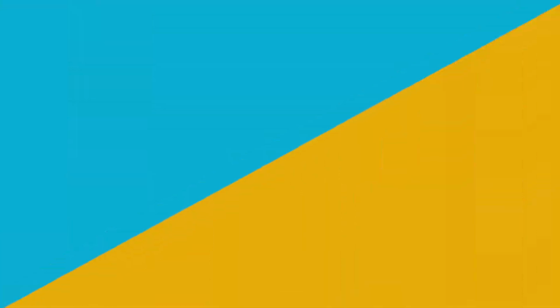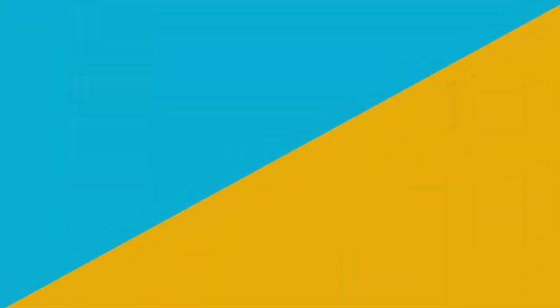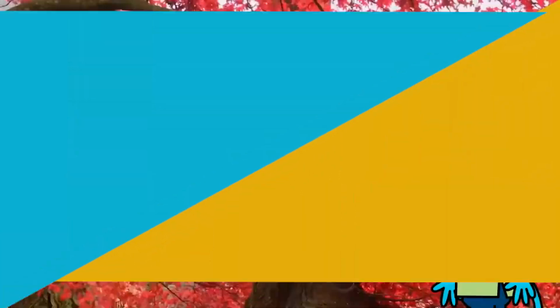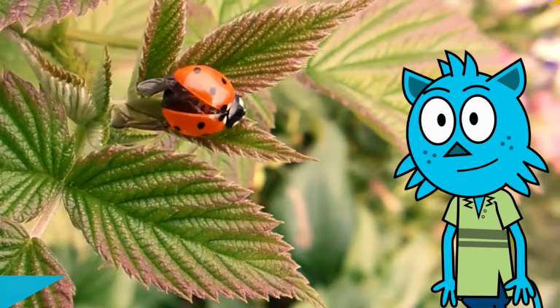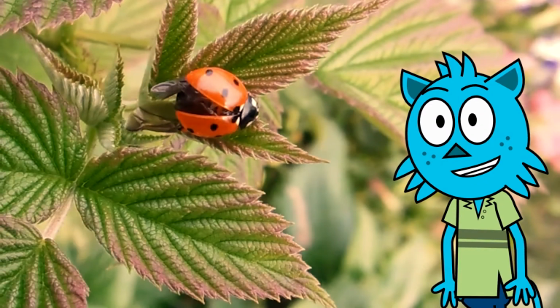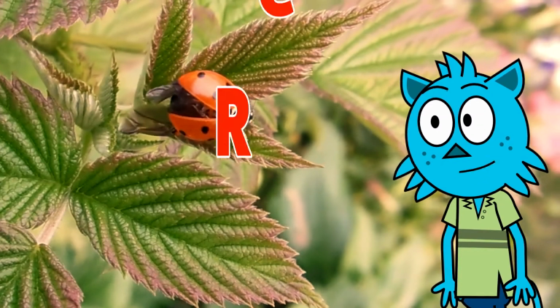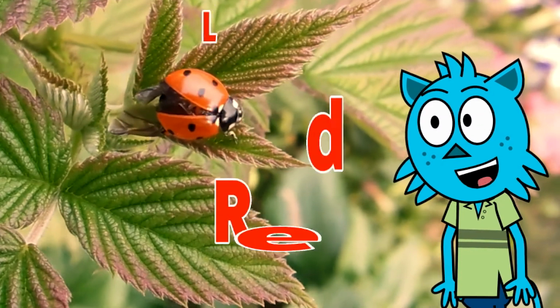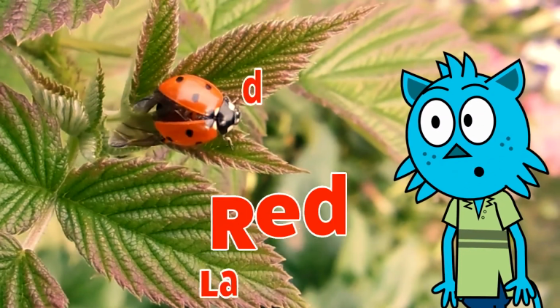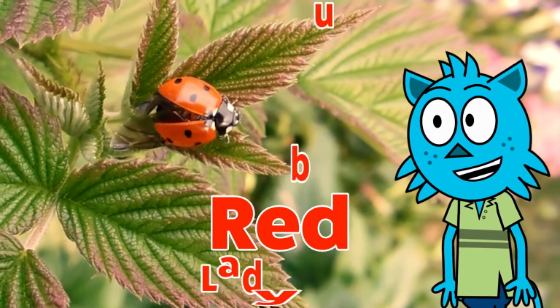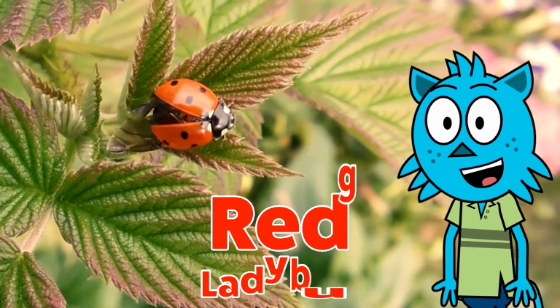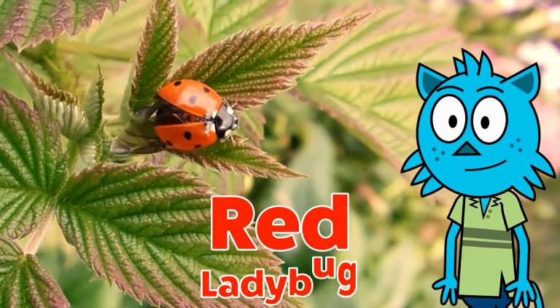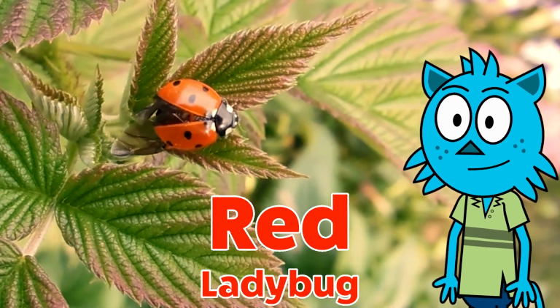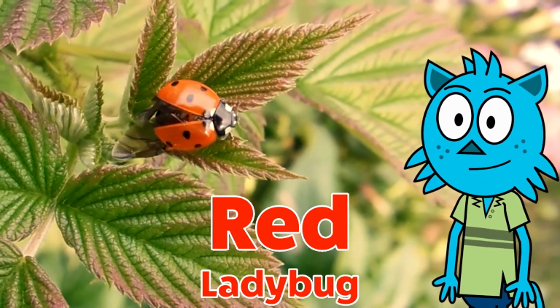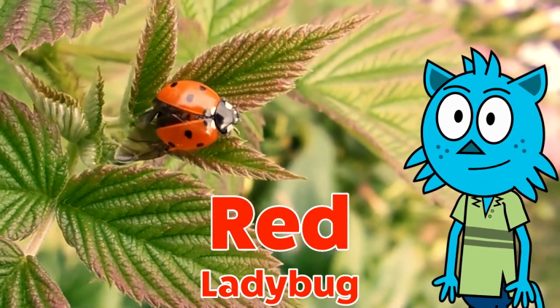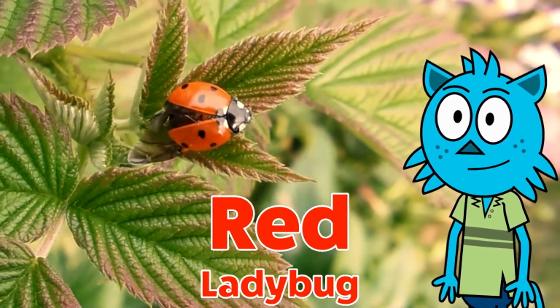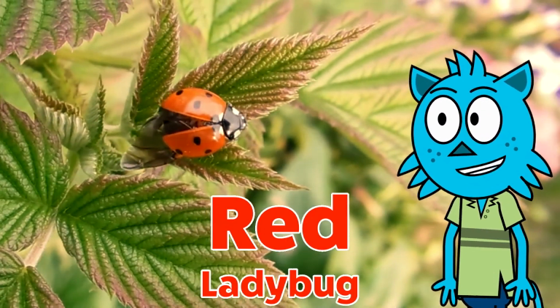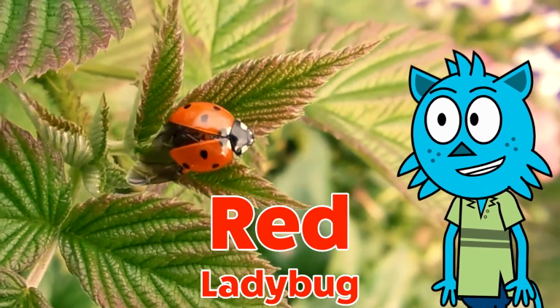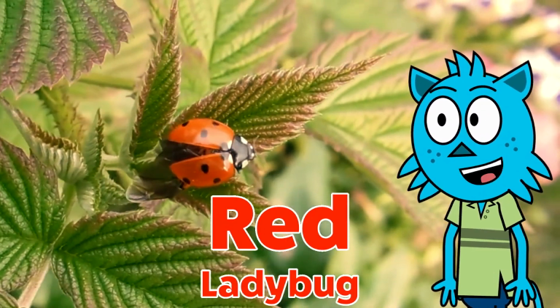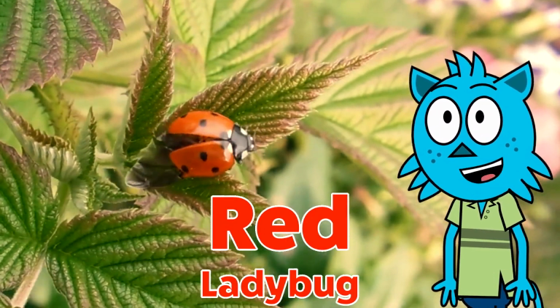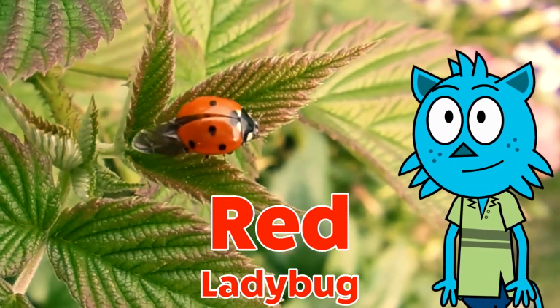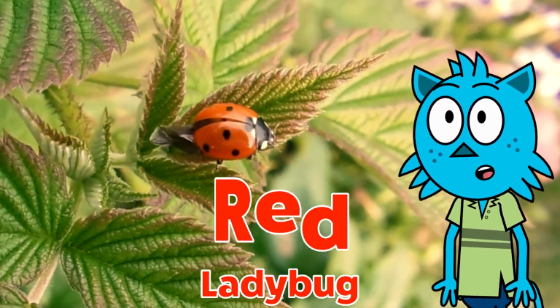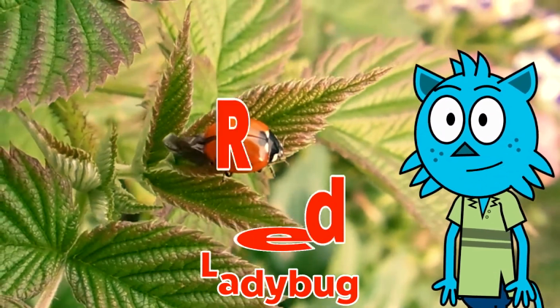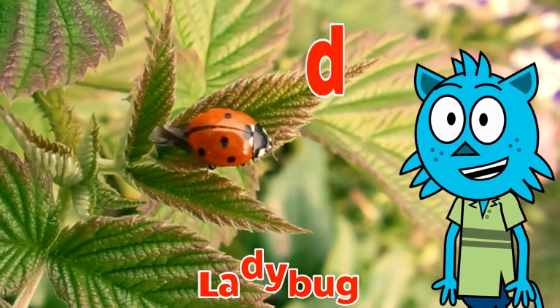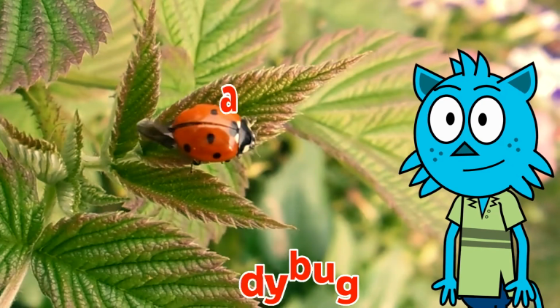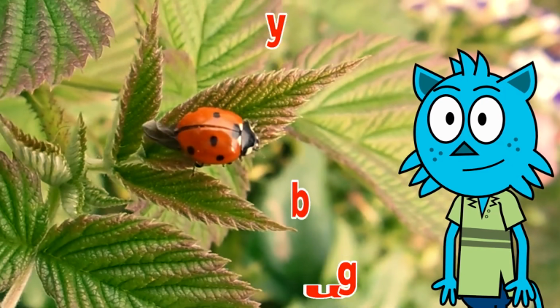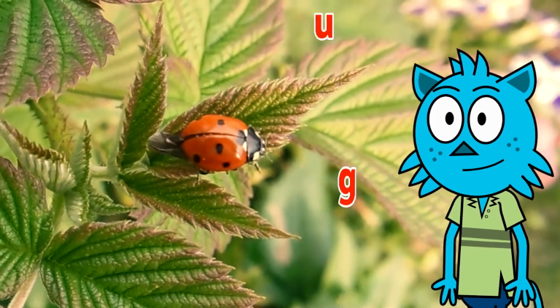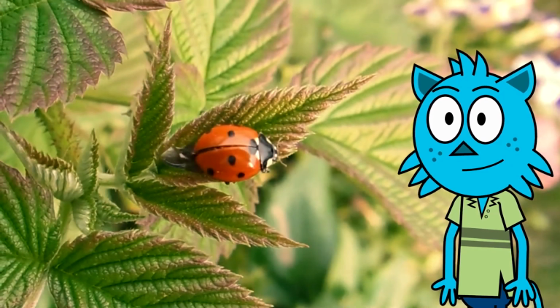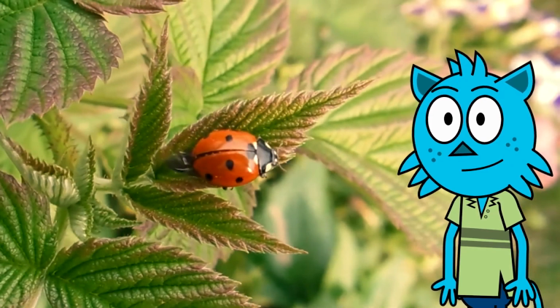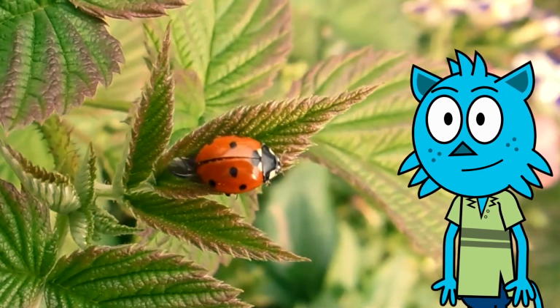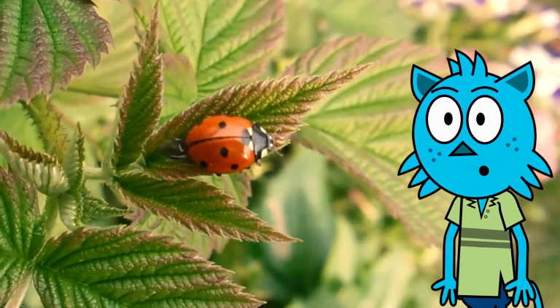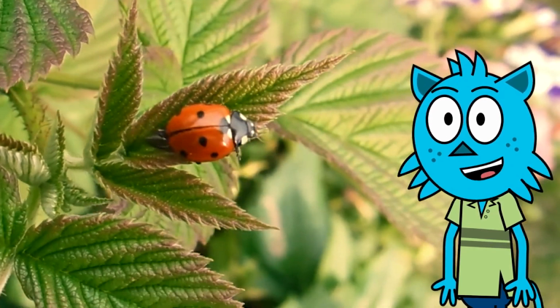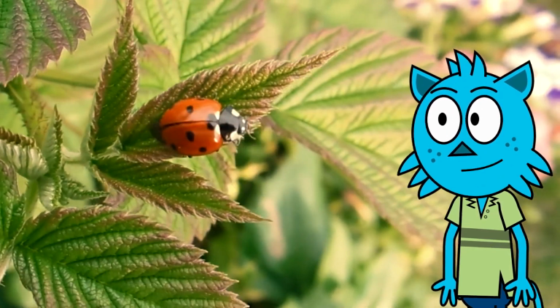Look at this red ladybug. Look! She is trying to open up her wings. Look at her!